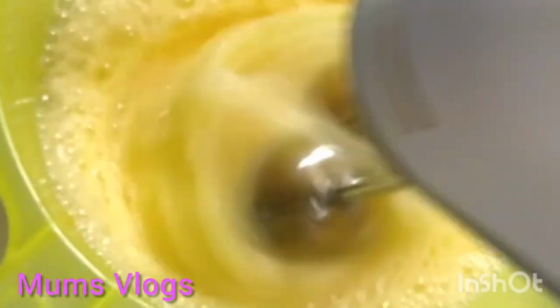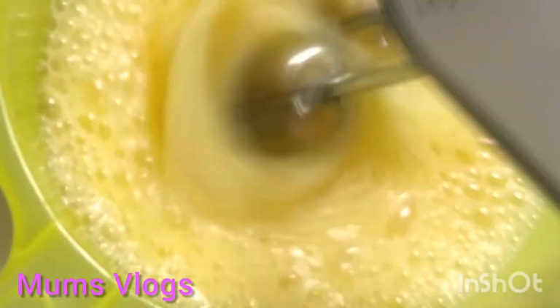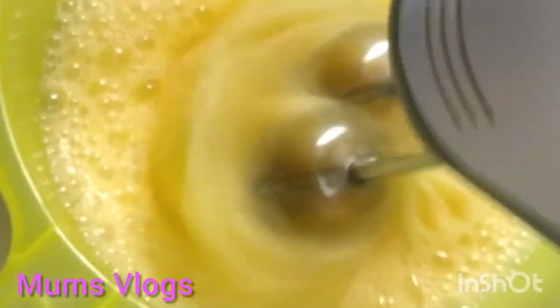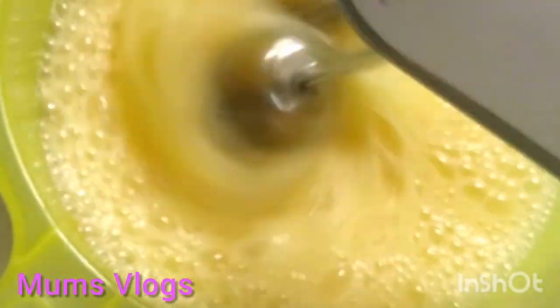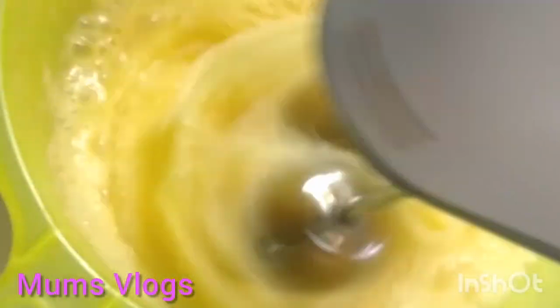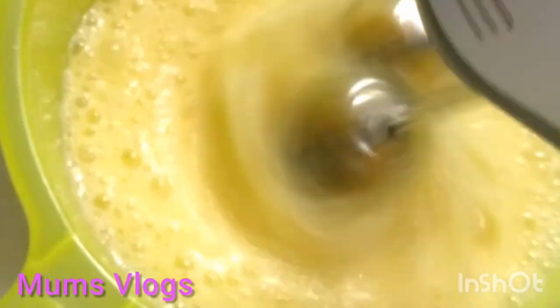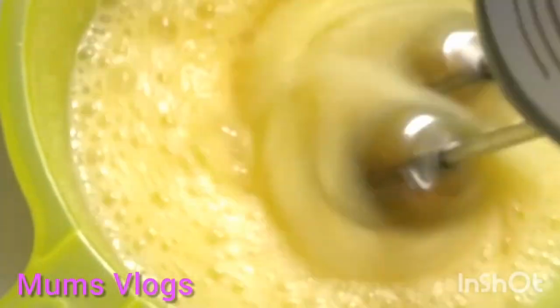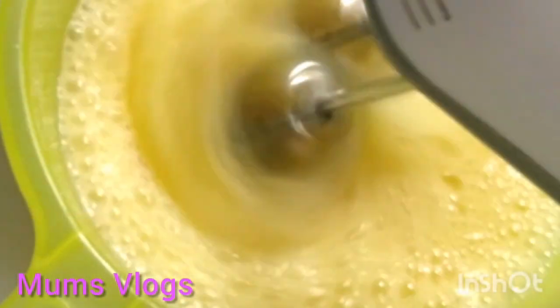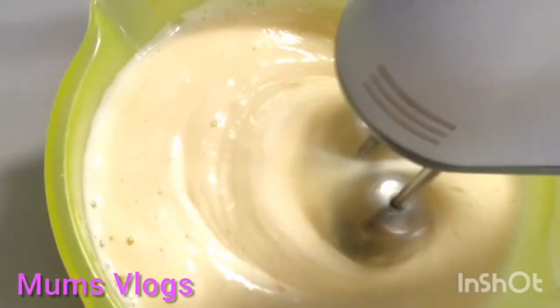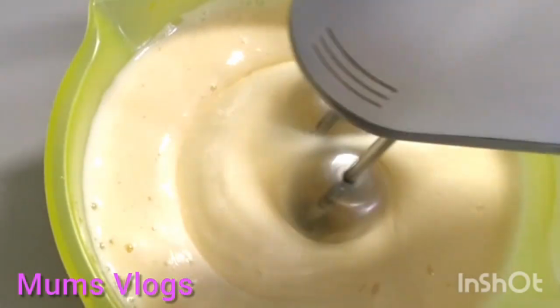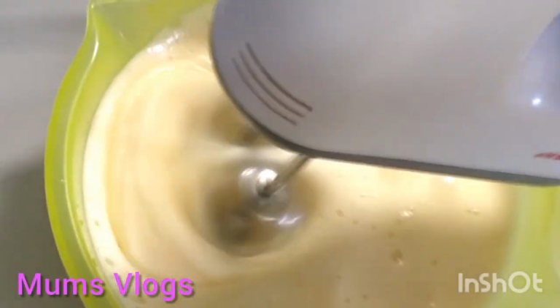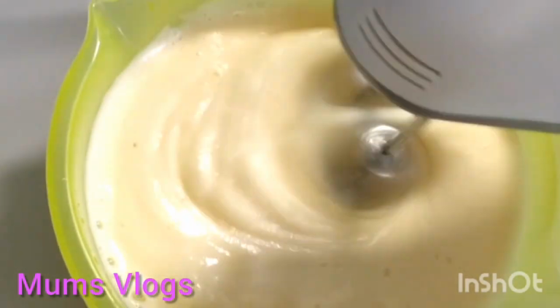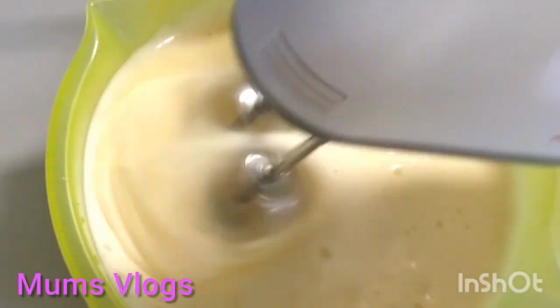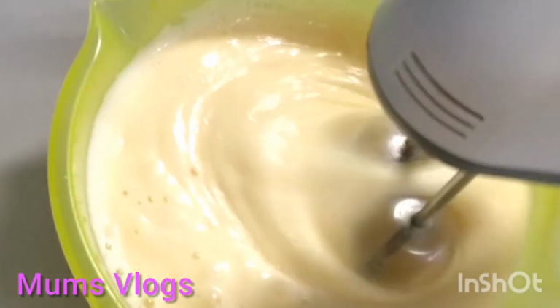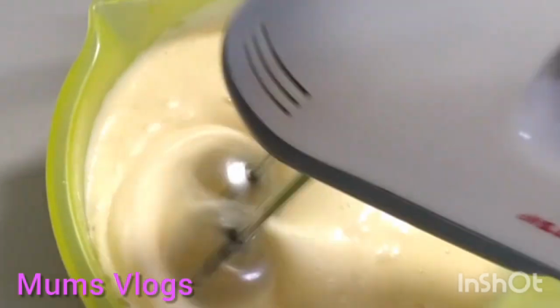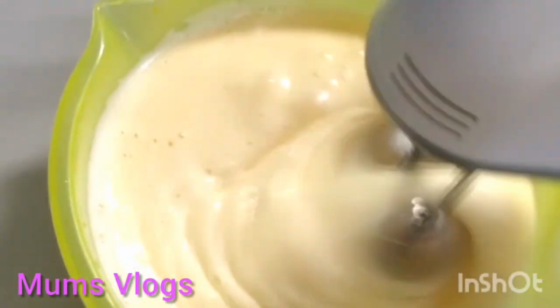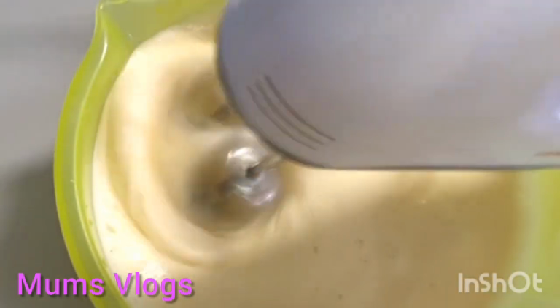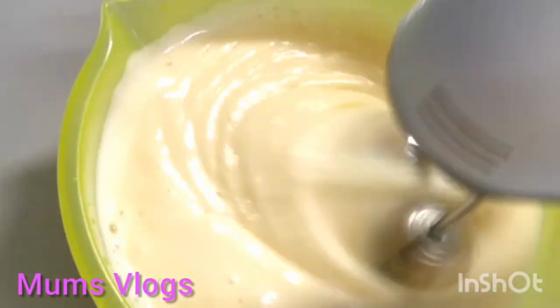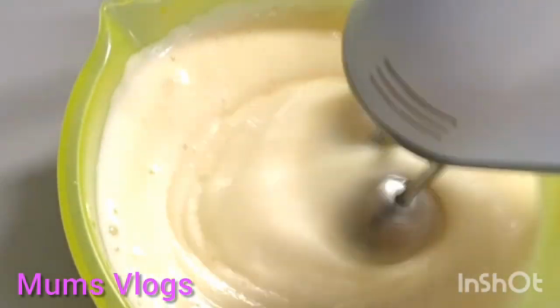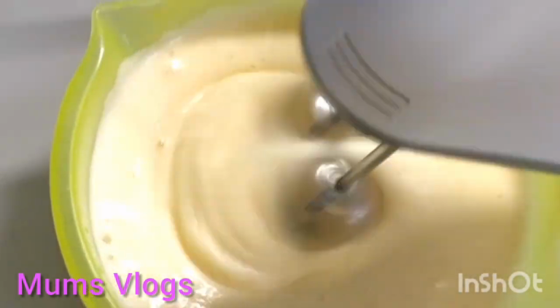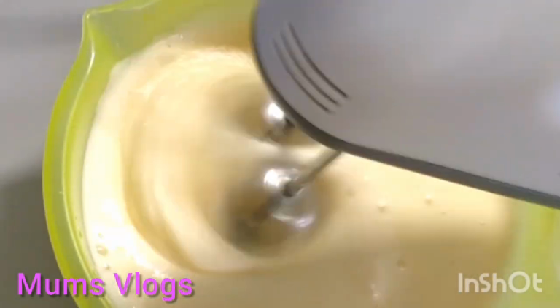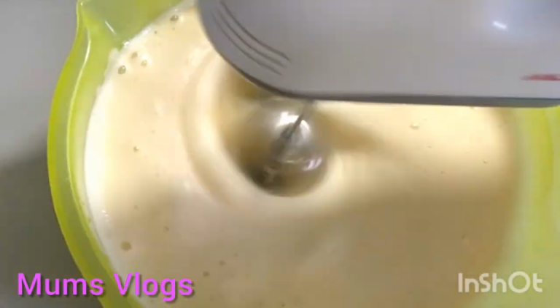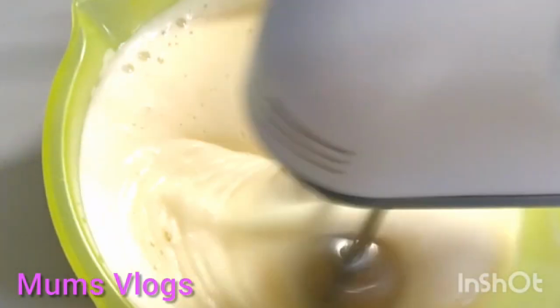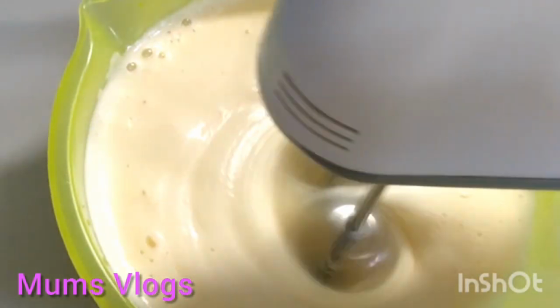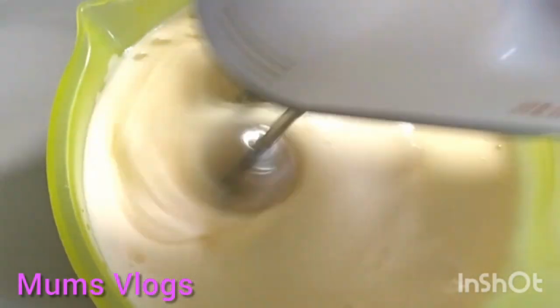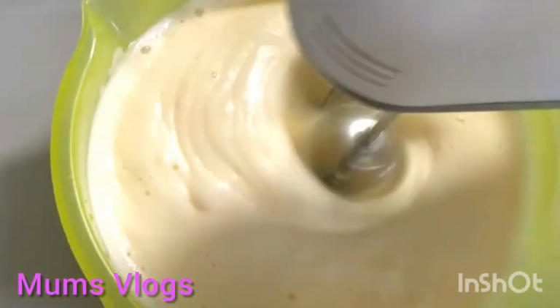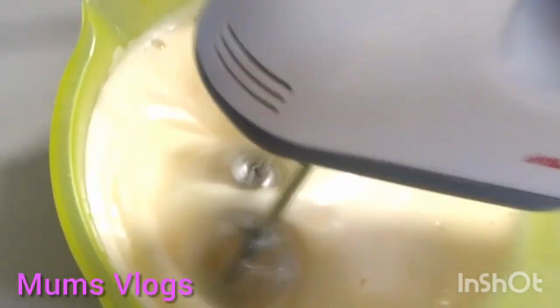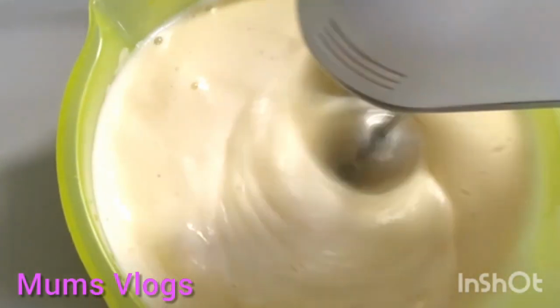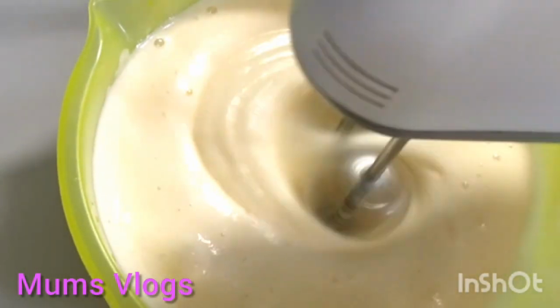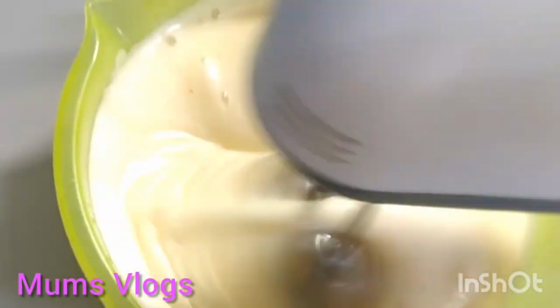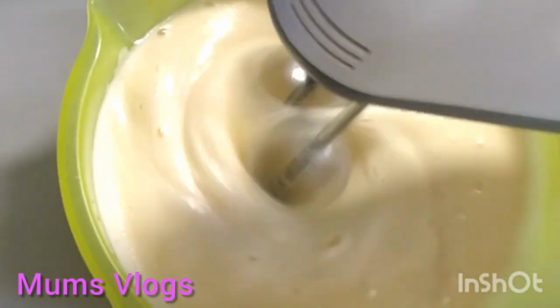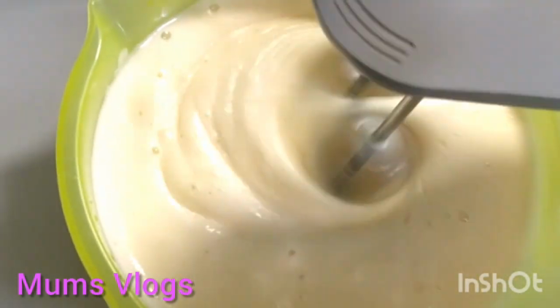I have no idea how to make a blade, but I don't know how to make a blade. I have to mix it up and mix it up.